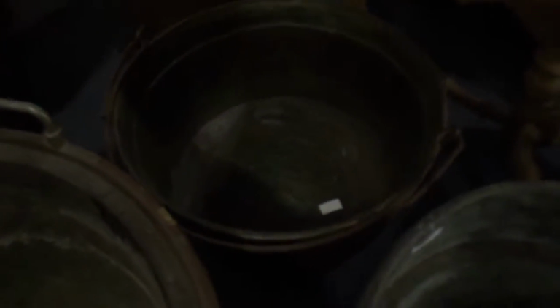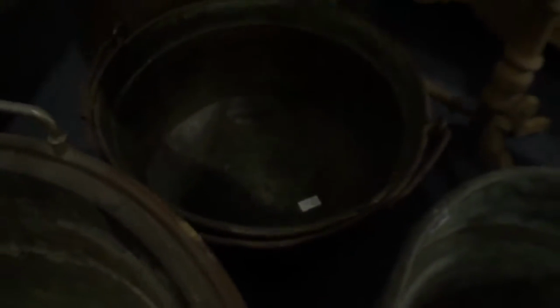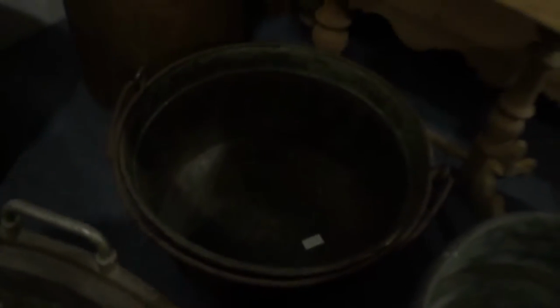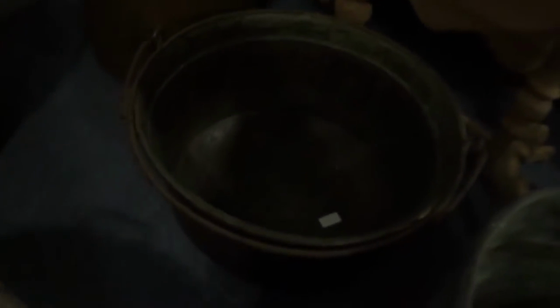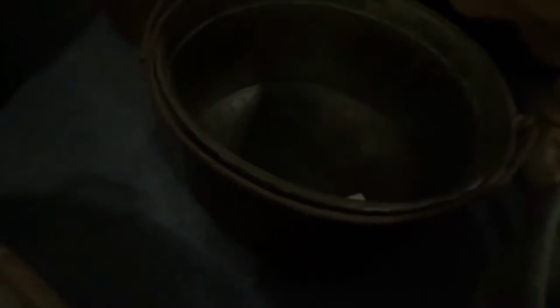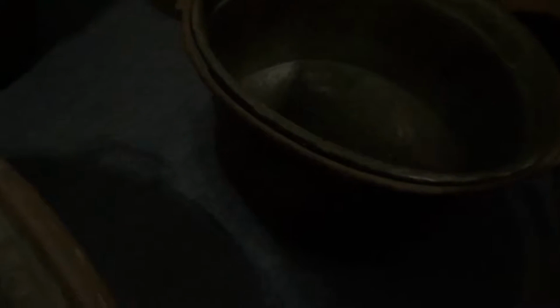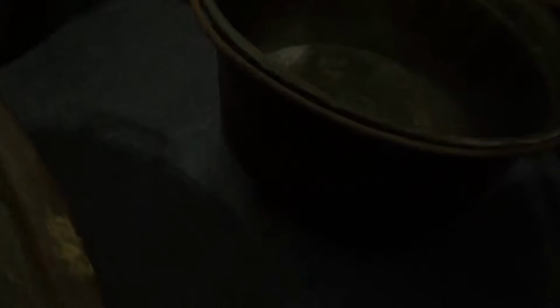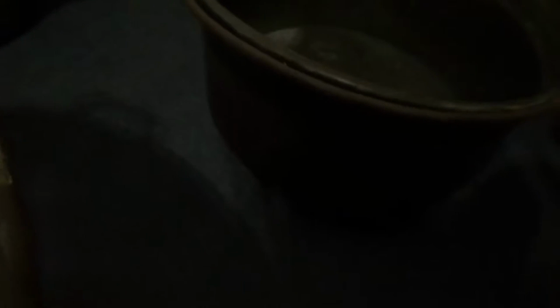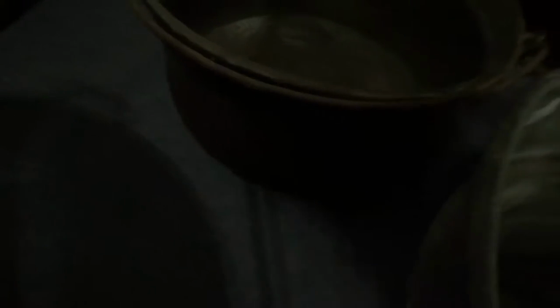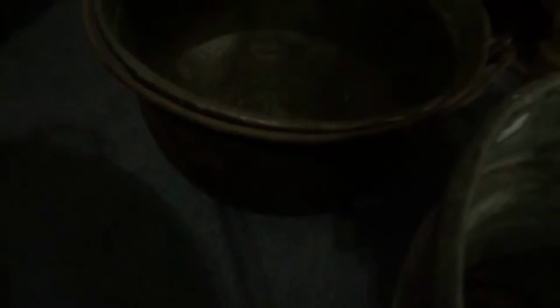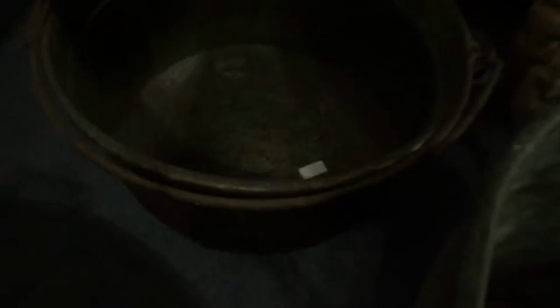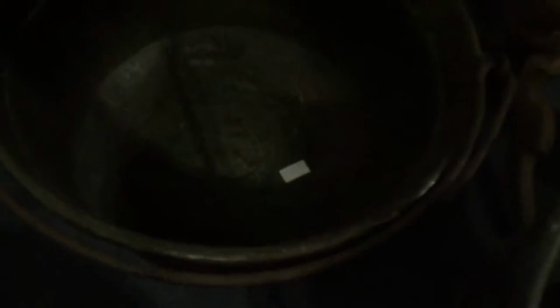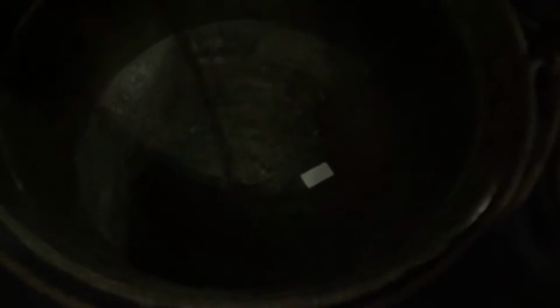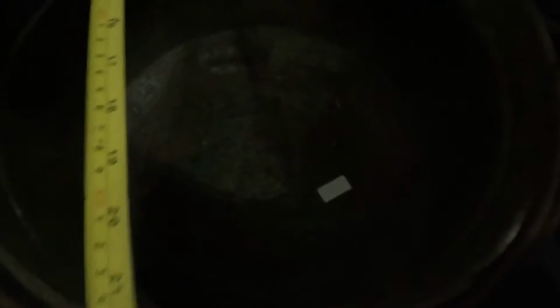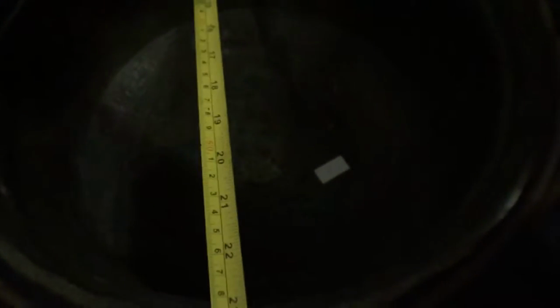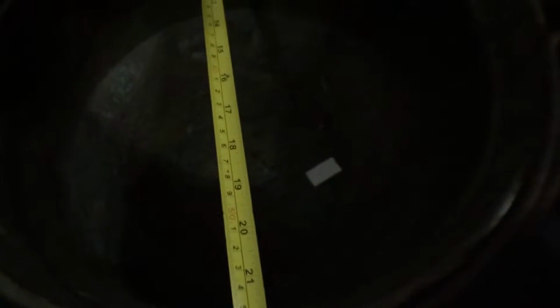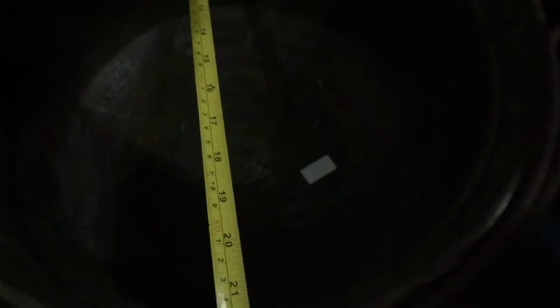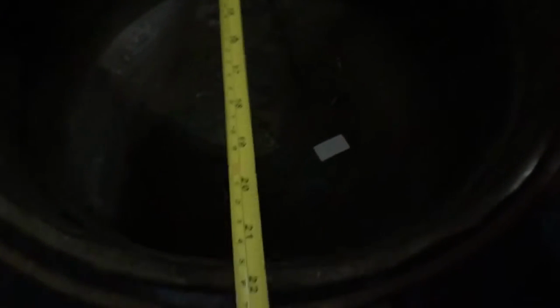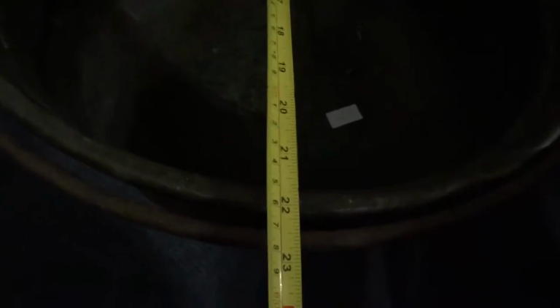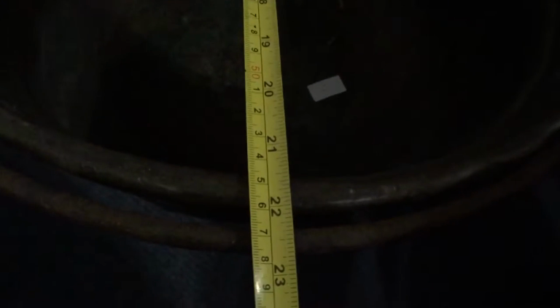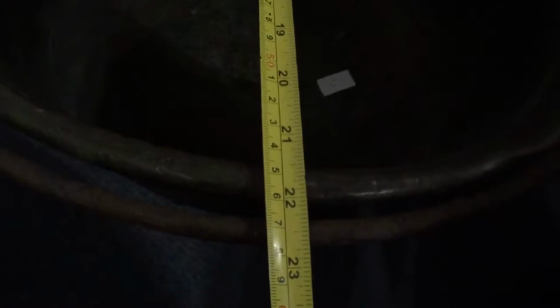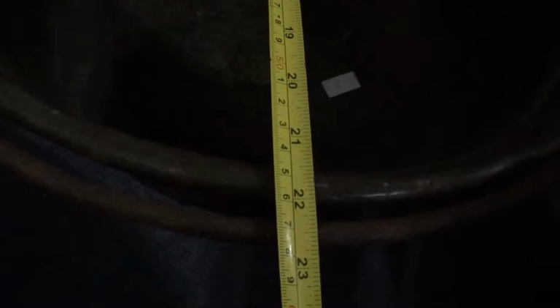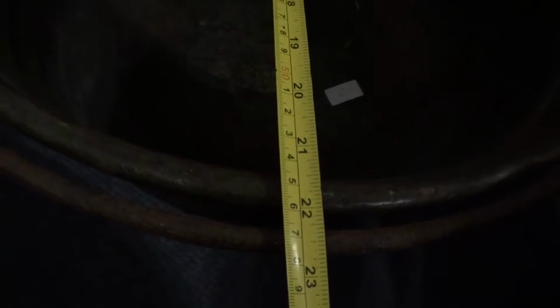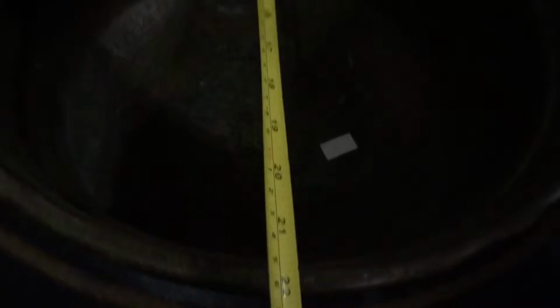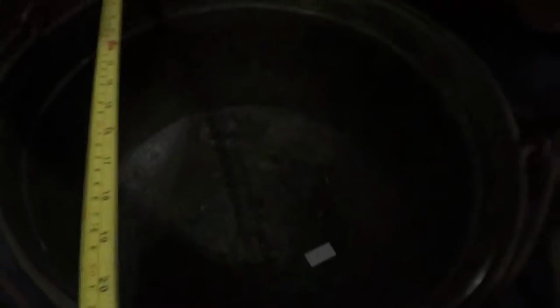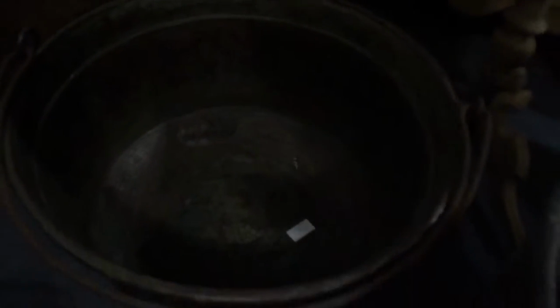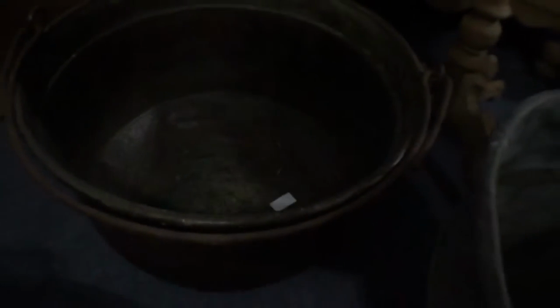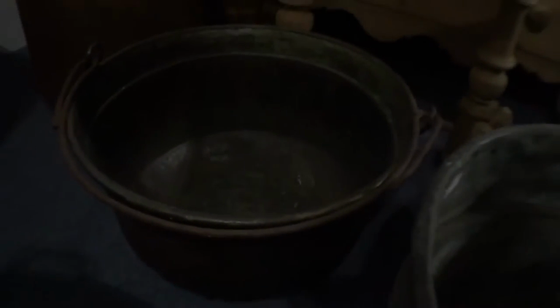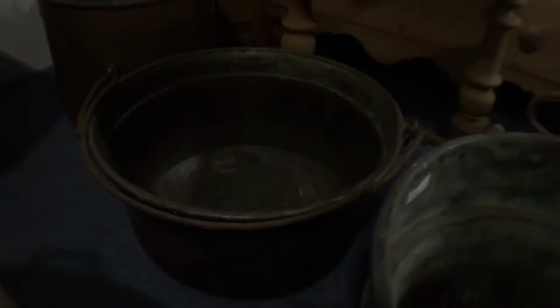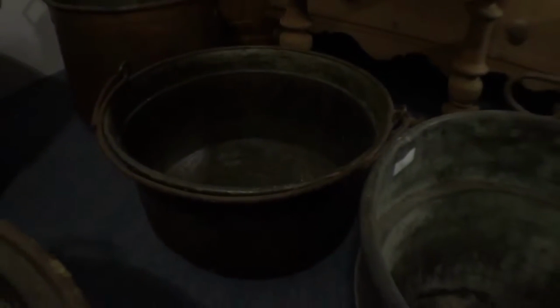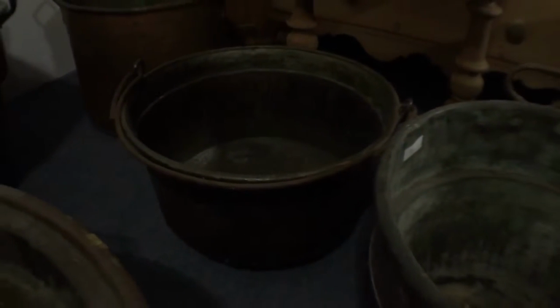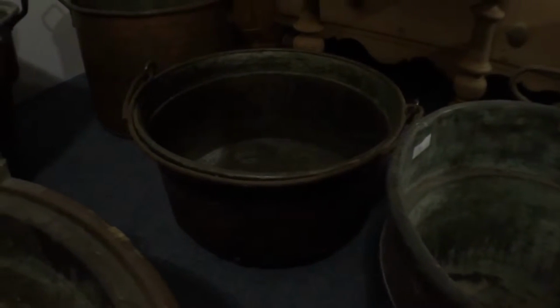There's one with one handle, which is a C code. That's 22 inches diameter, if you can see that one.